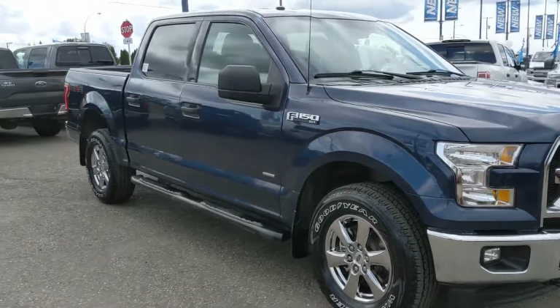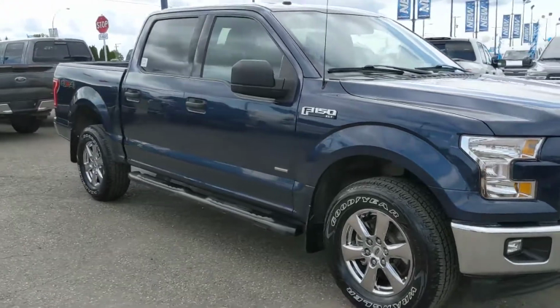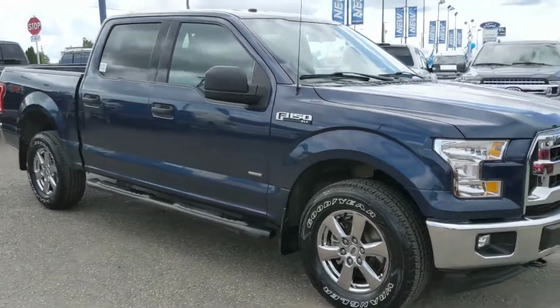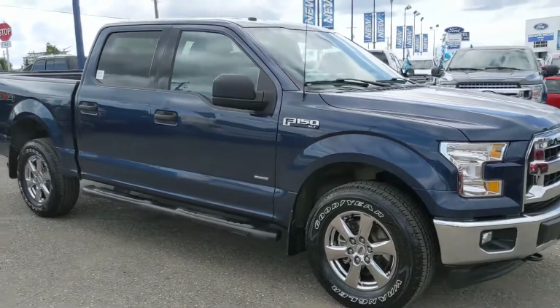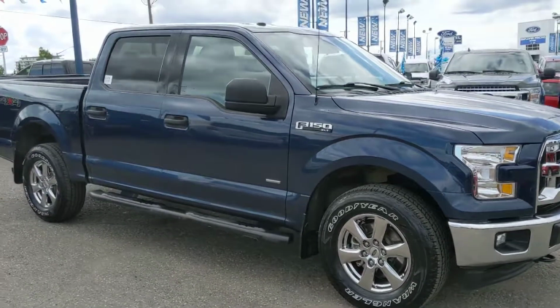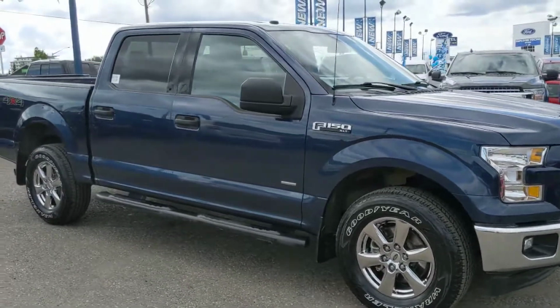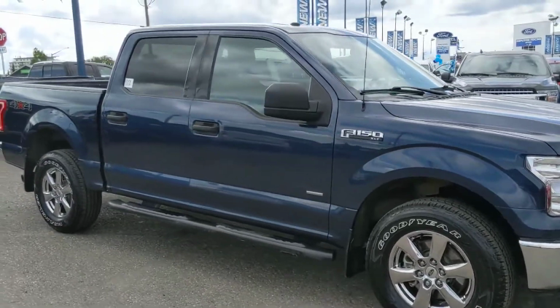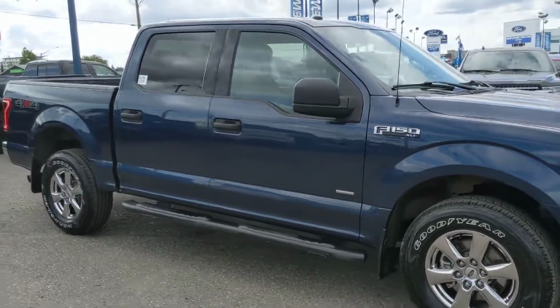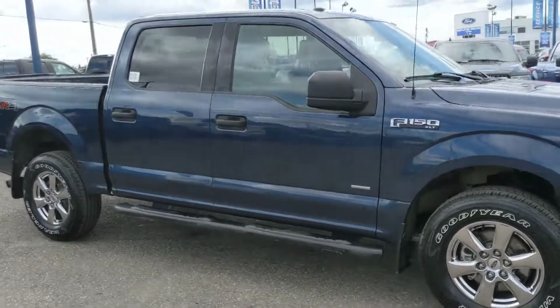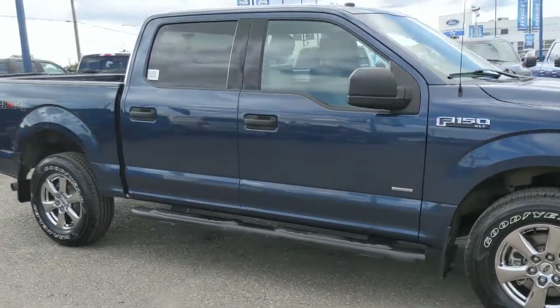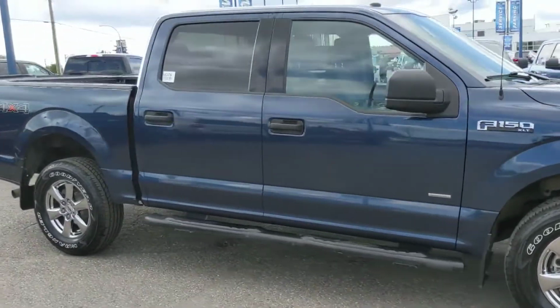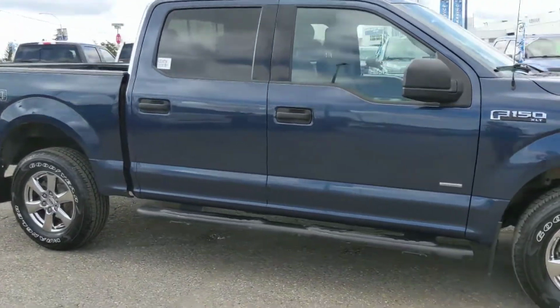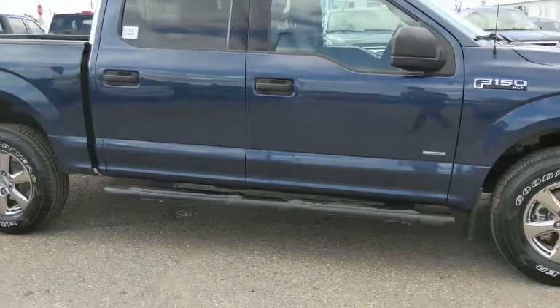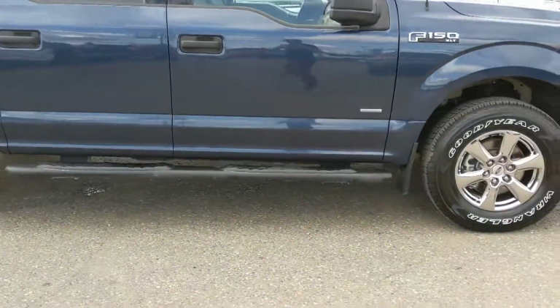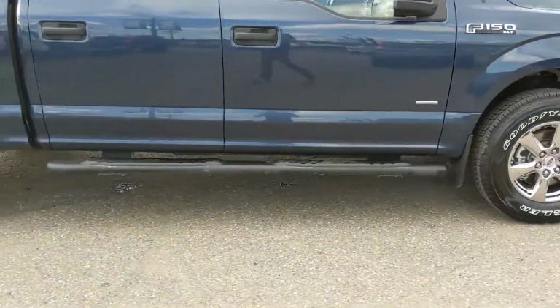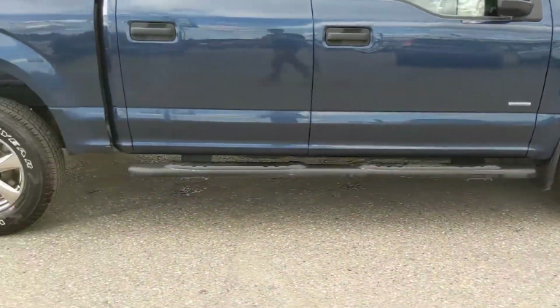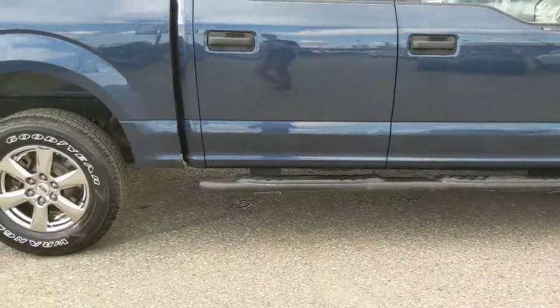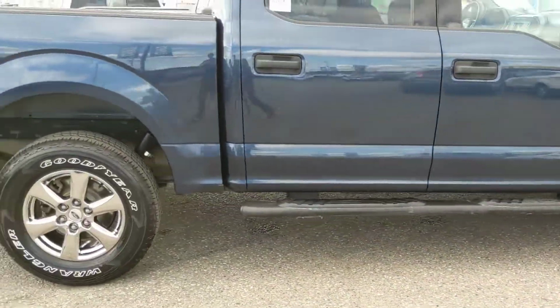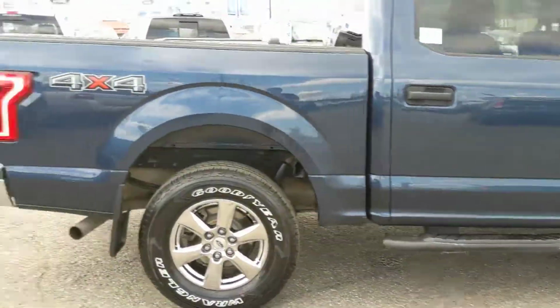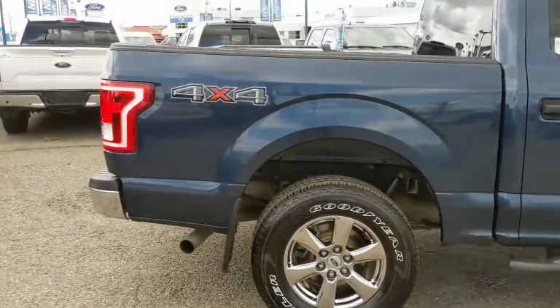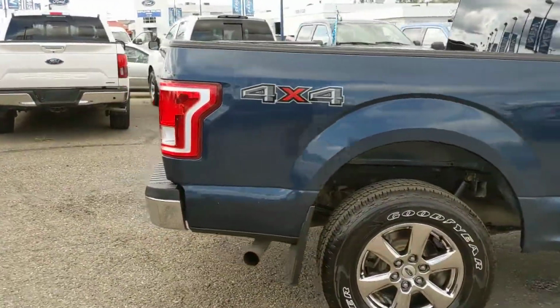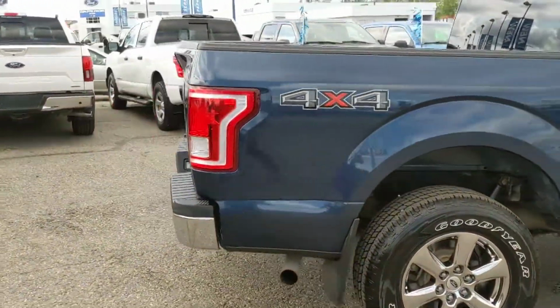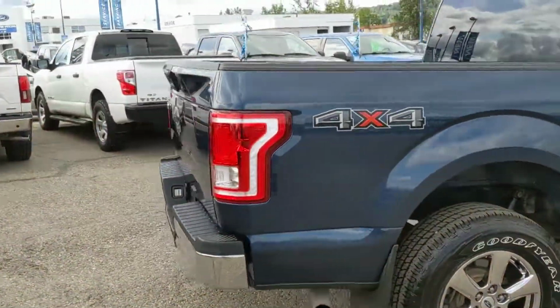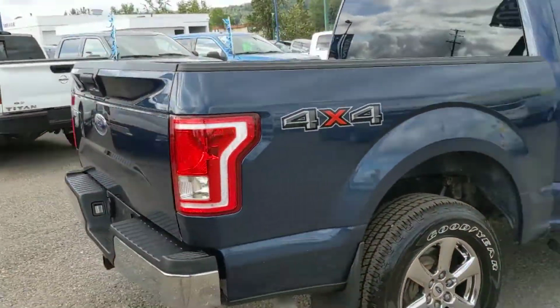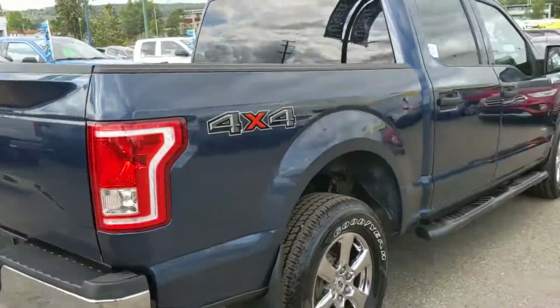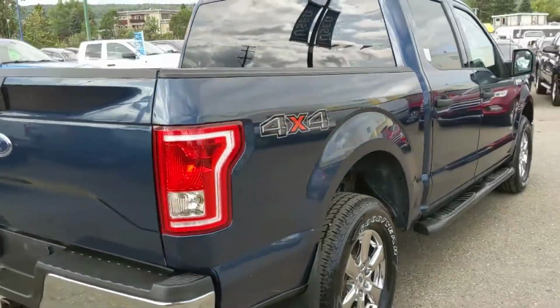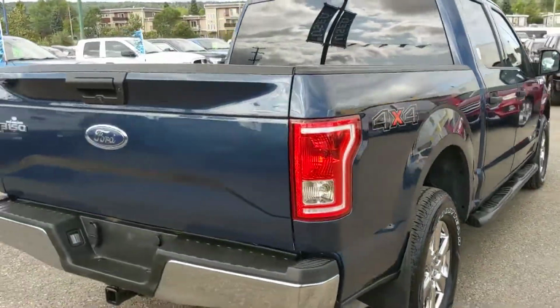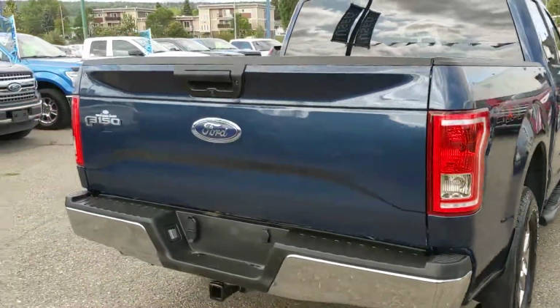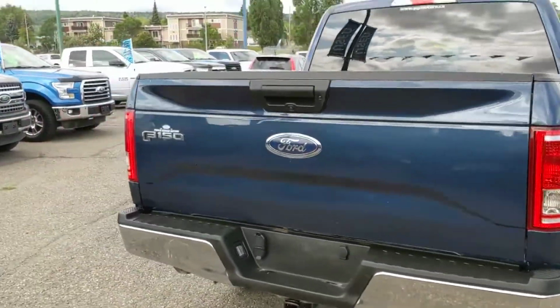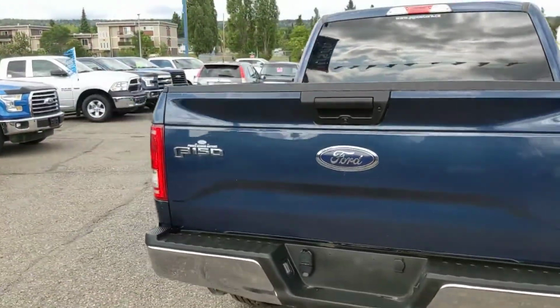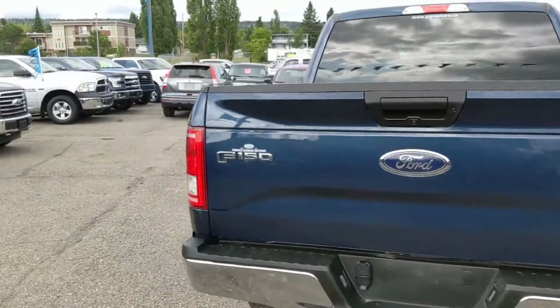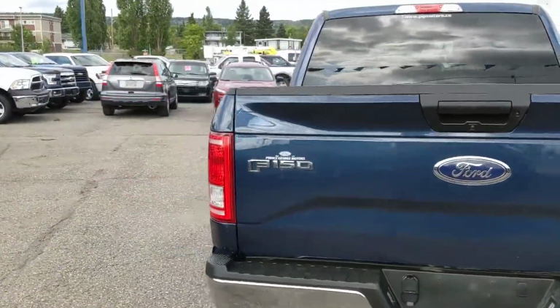You've got plenty of power for towing, hauling, and 4x4ing with some added fuel efficiency as well. Coming with a set of running boards on the outside, you've got a nice basic accessory, and it's freshly detailed so it's nice and clean.